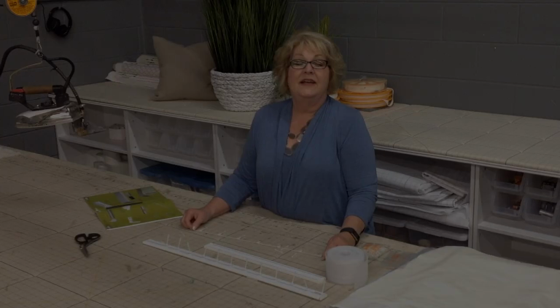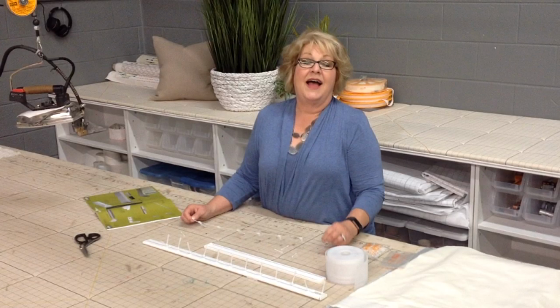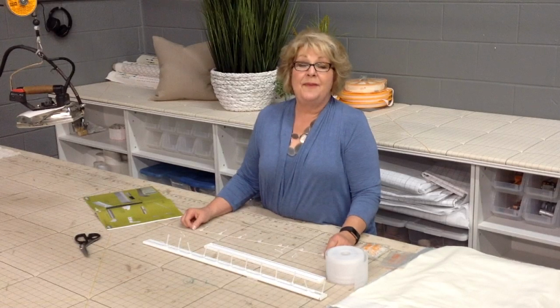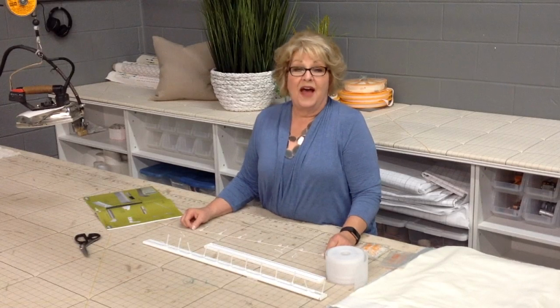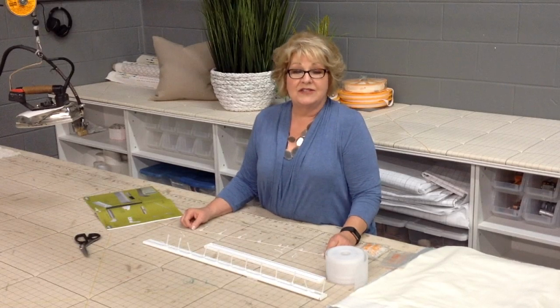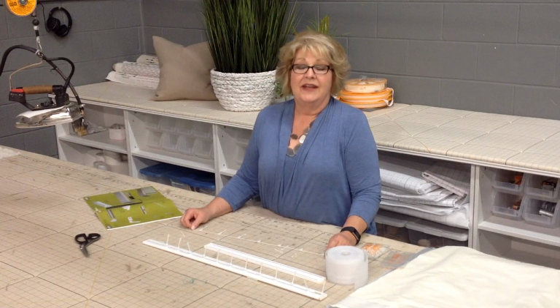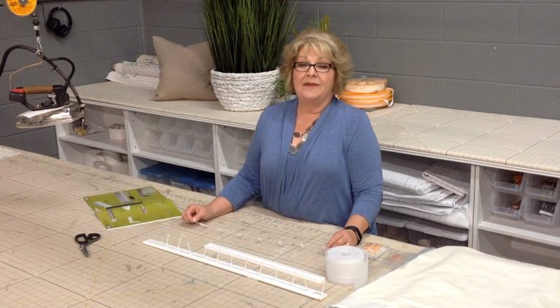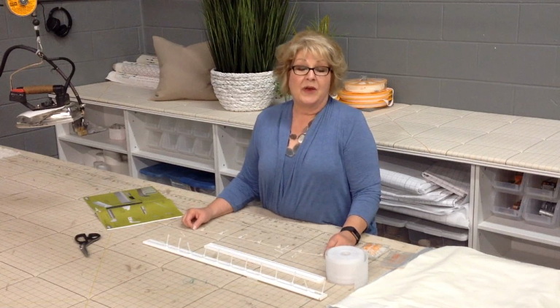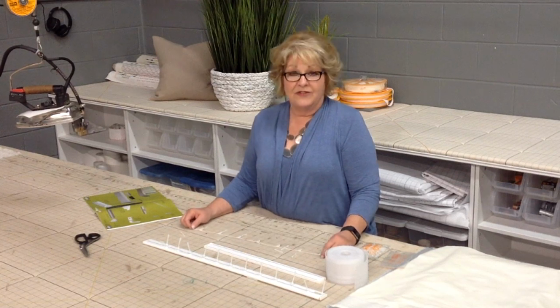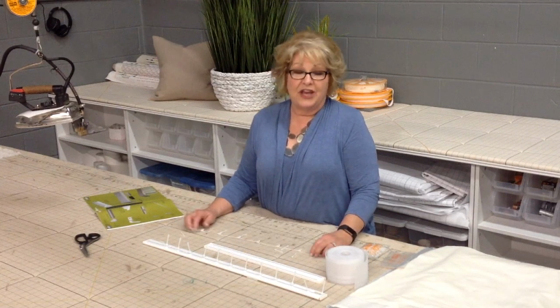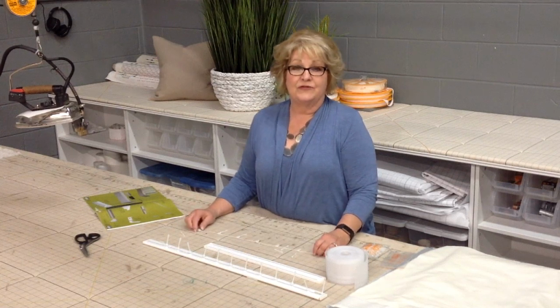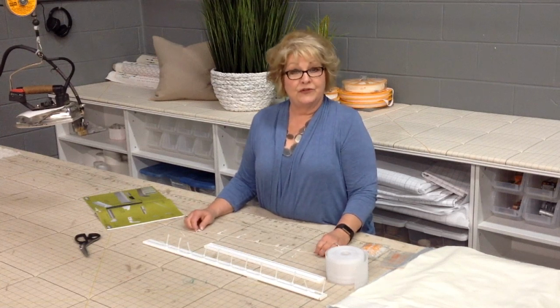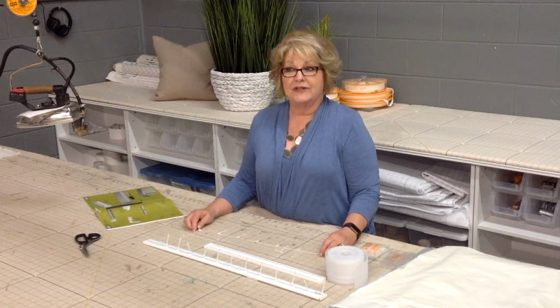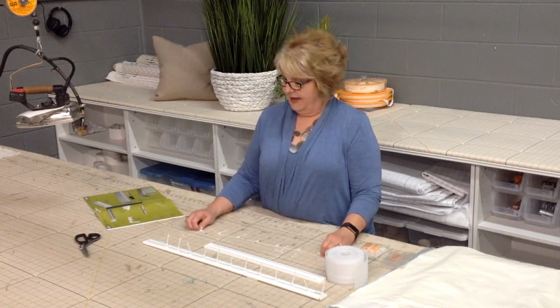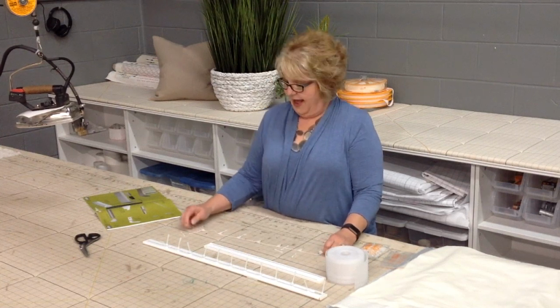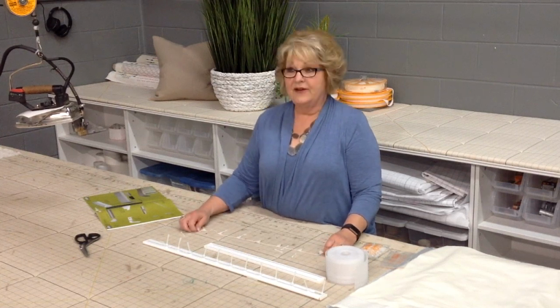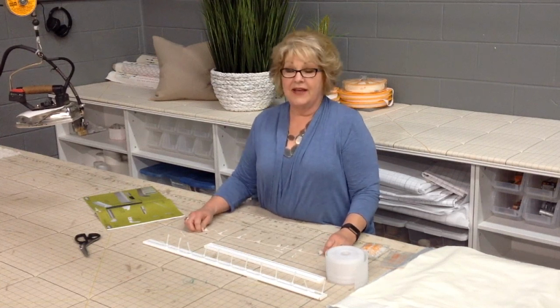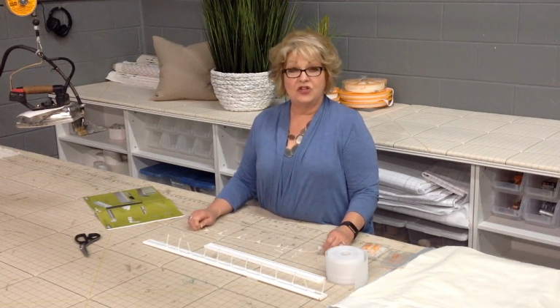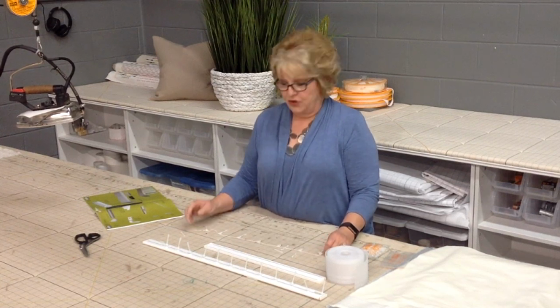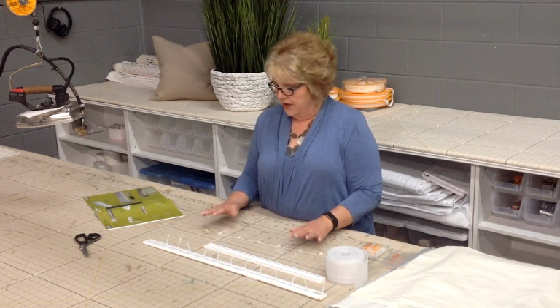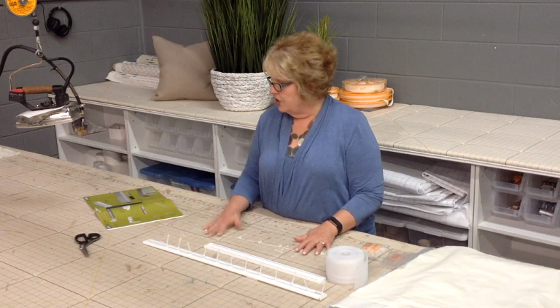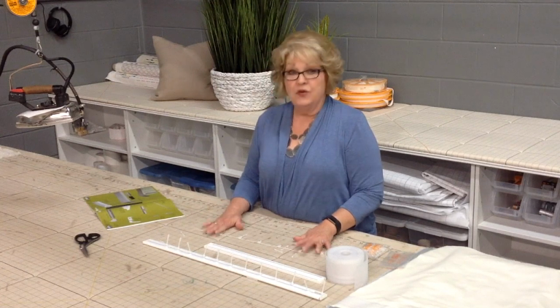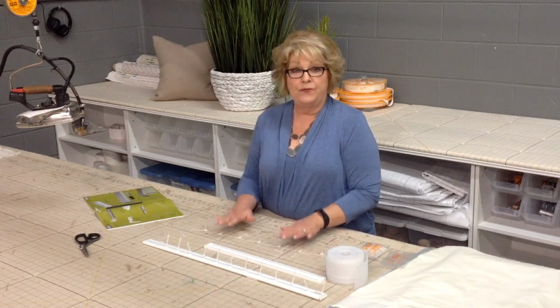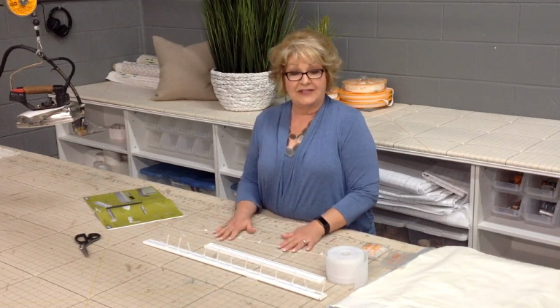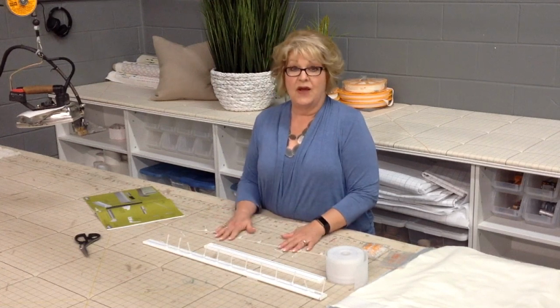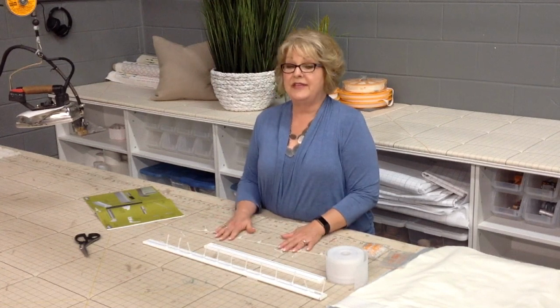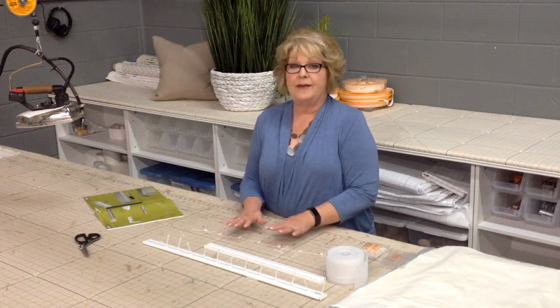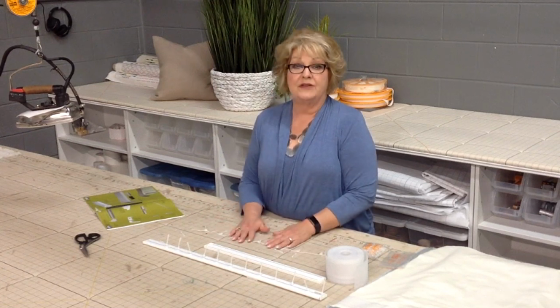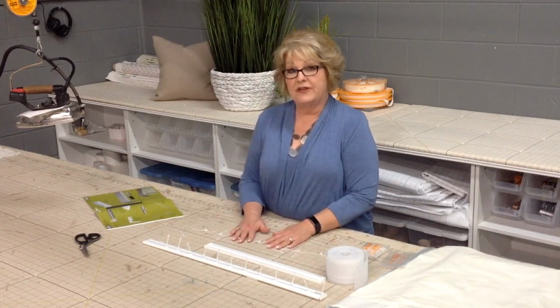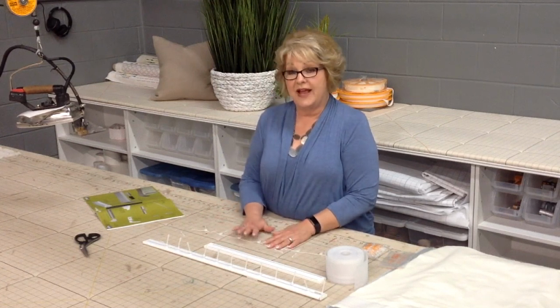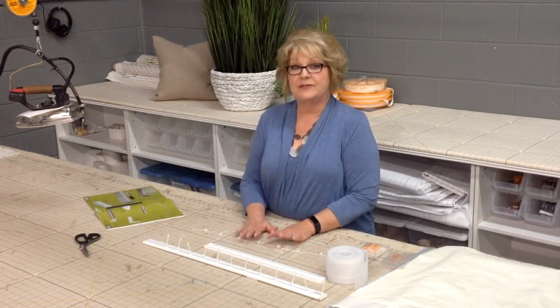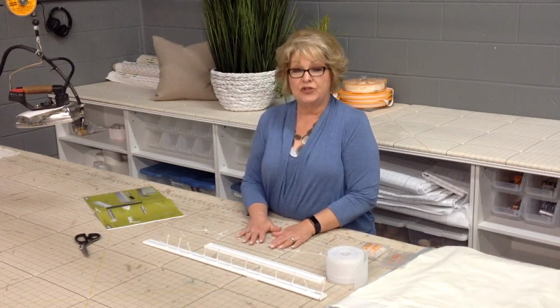Hi, I'm Beth Hodges, and I'm the Director of Education for DoFix. I'm here today to show you the new FlexiWave tape that DoFix has produced.